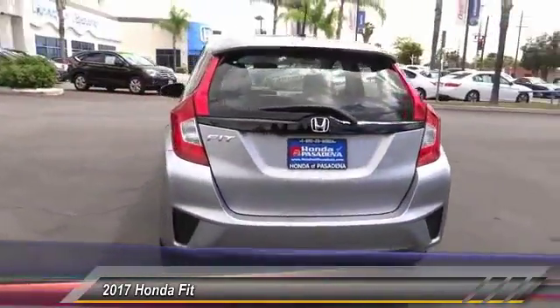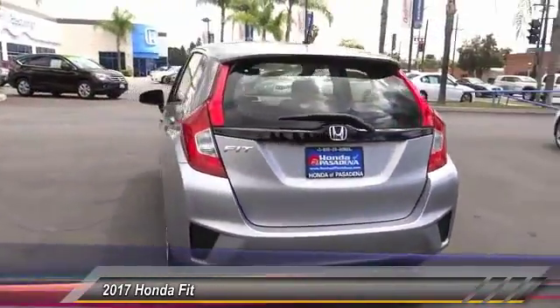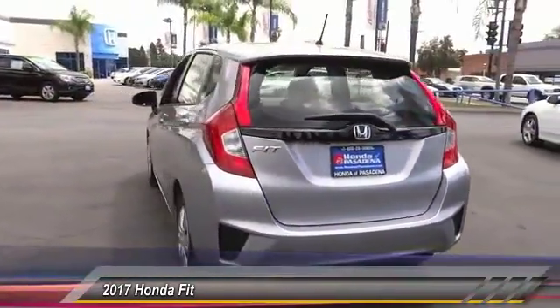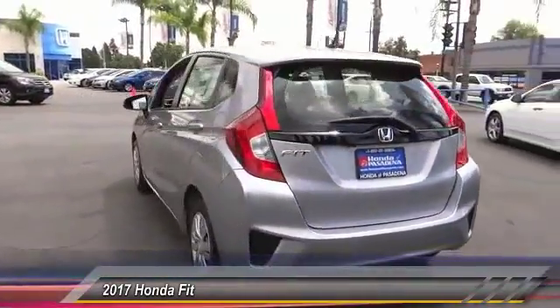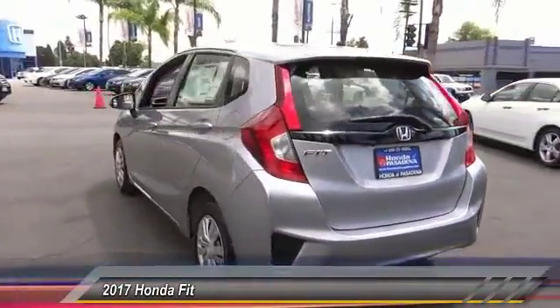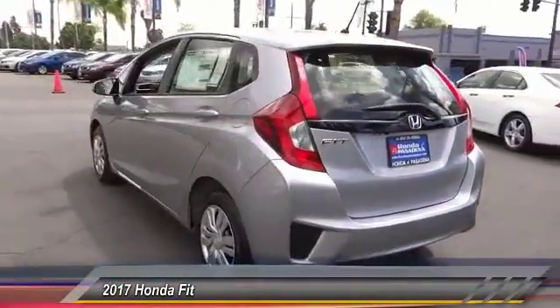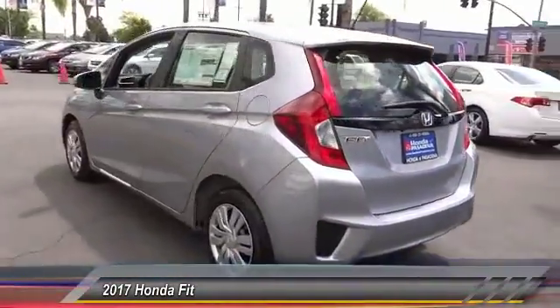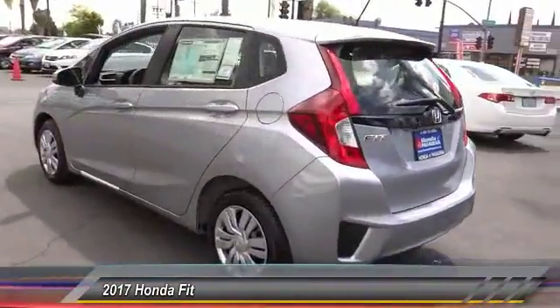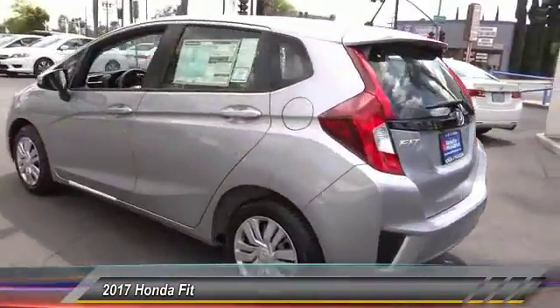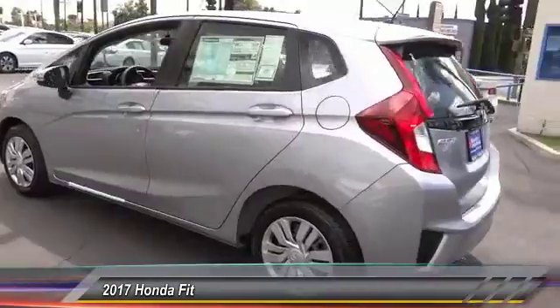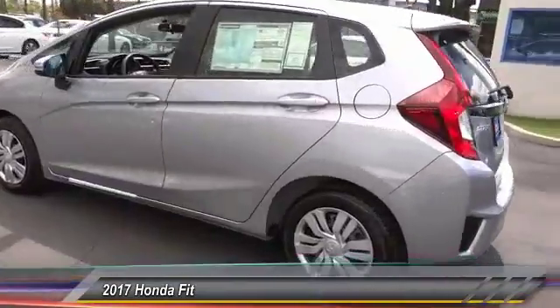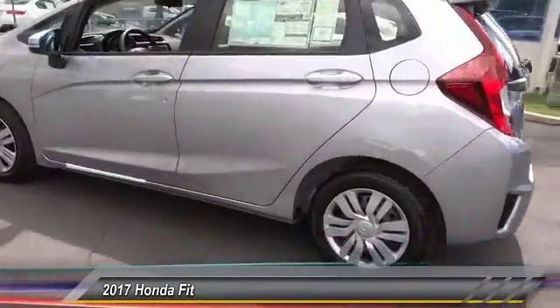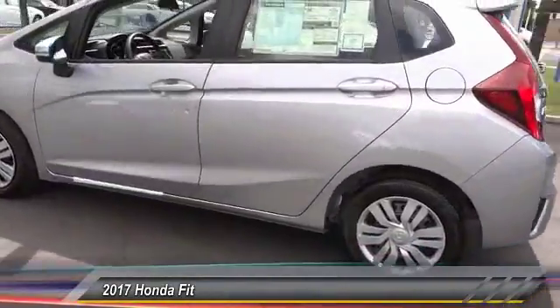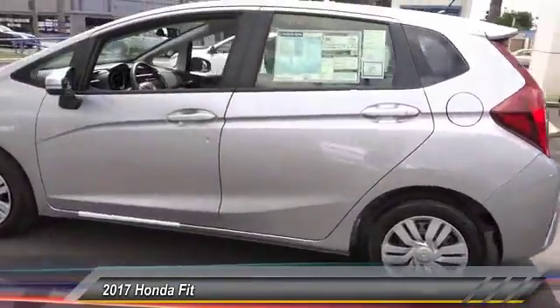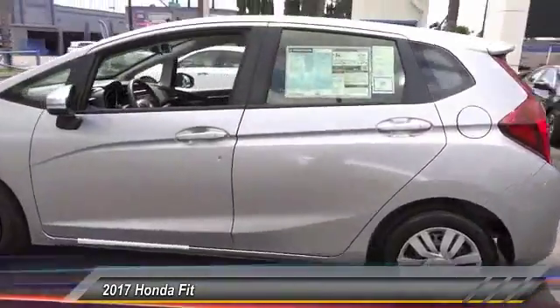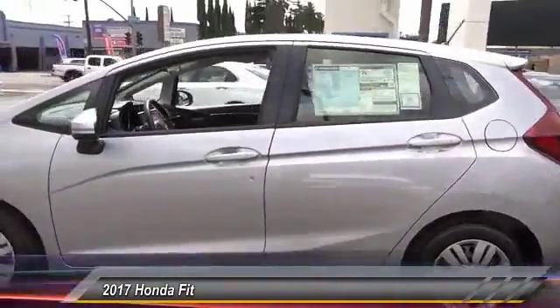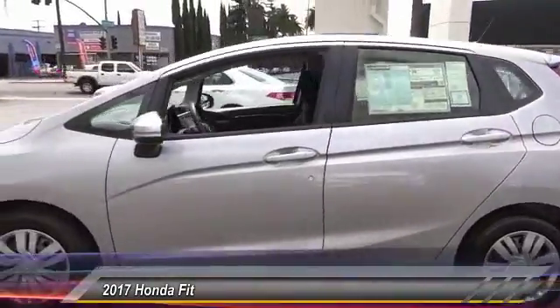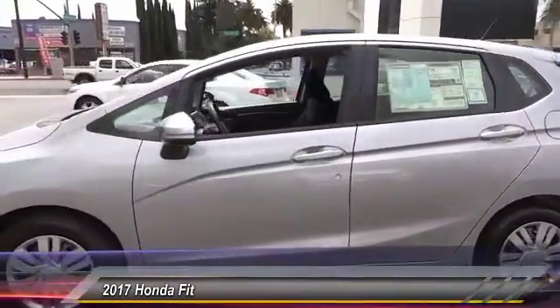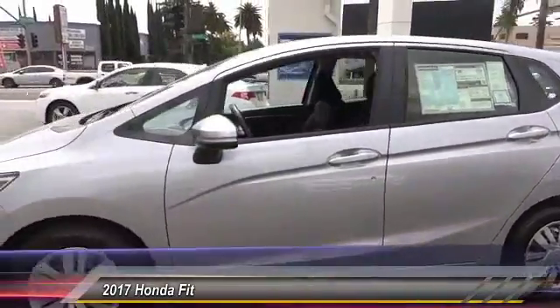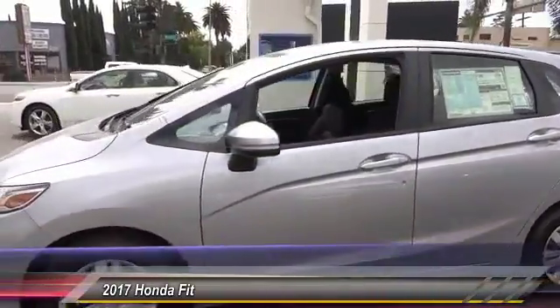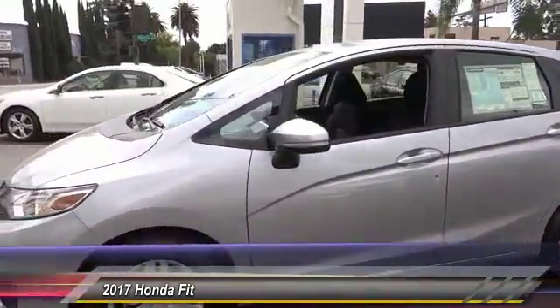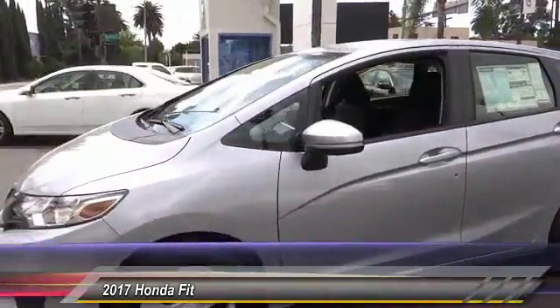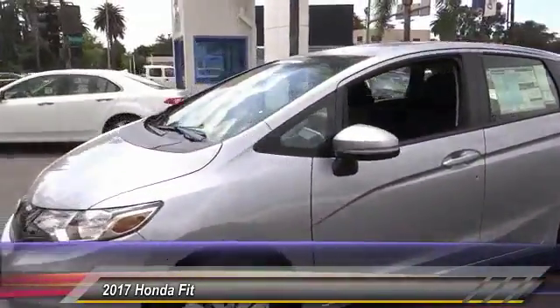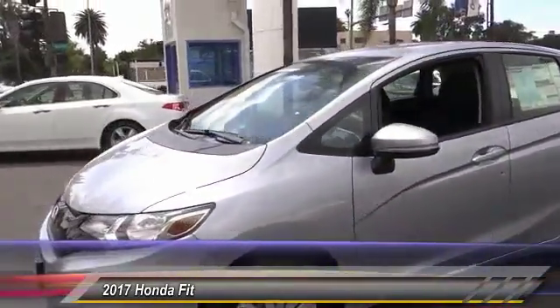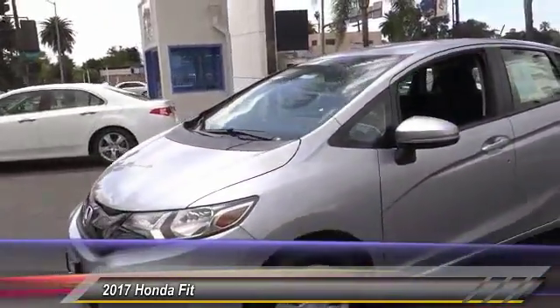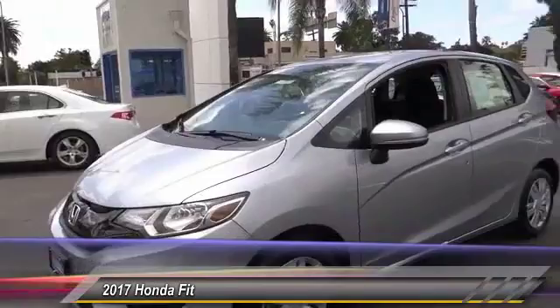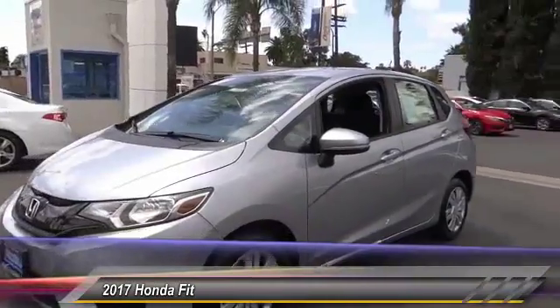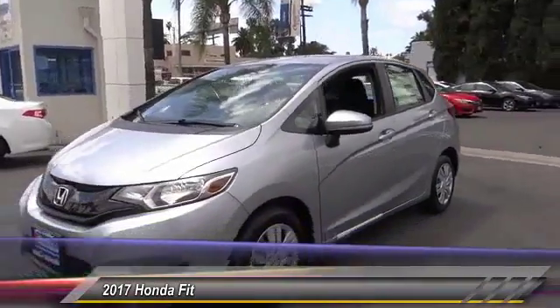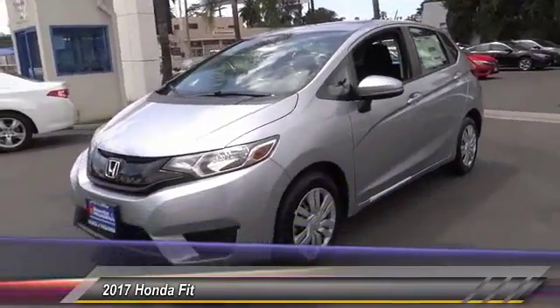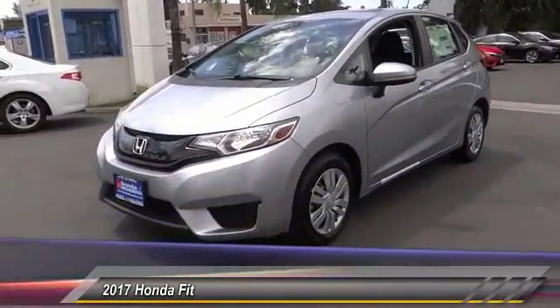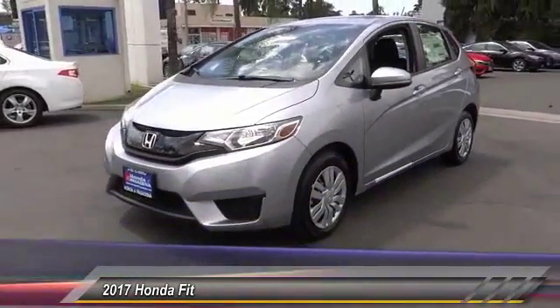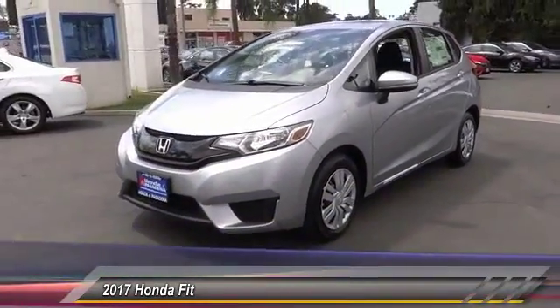This vehicle has less than 100 miles. If you like it online, you'll love it in your driveway. Take it for a spin today.